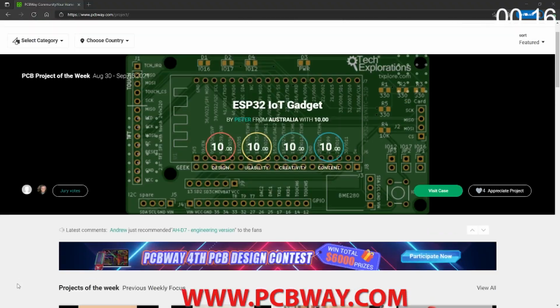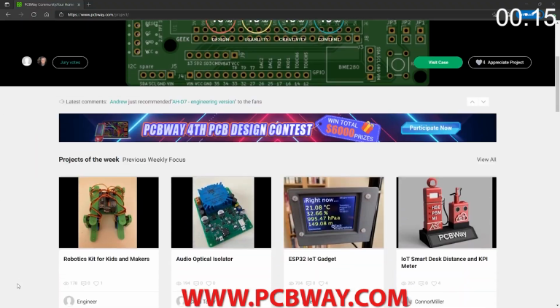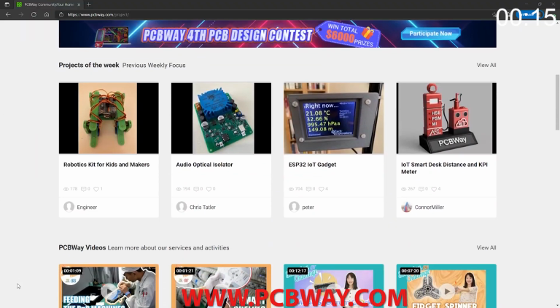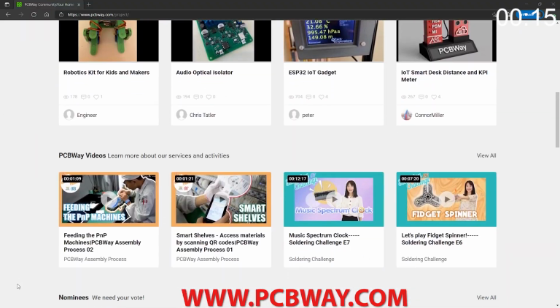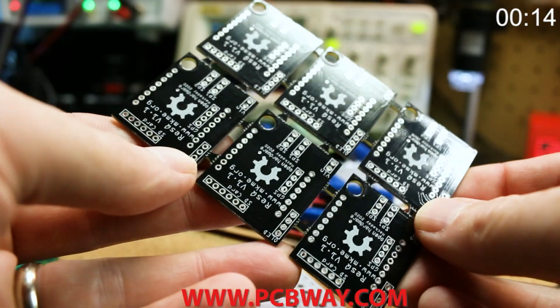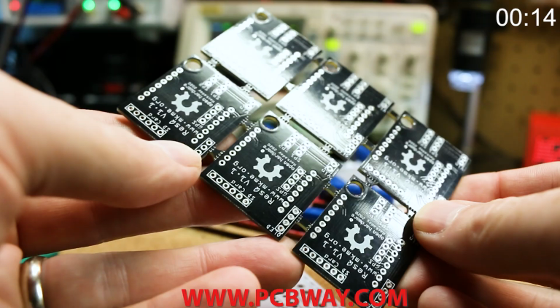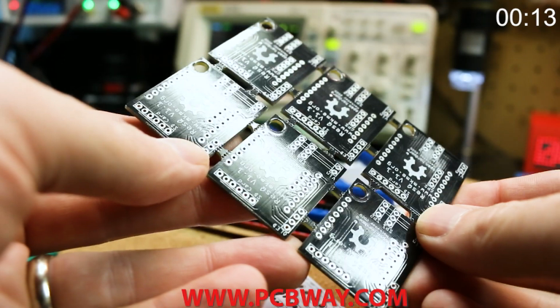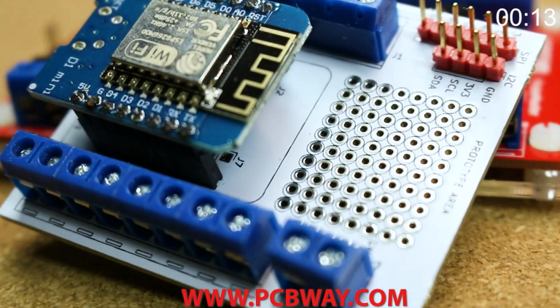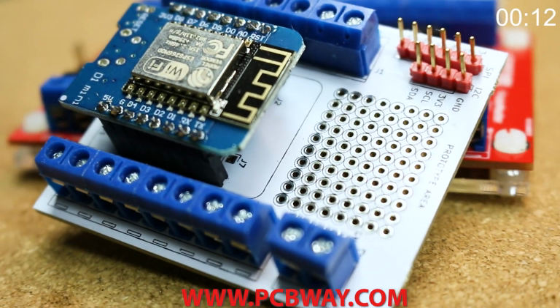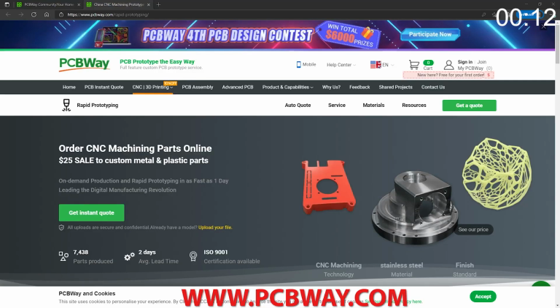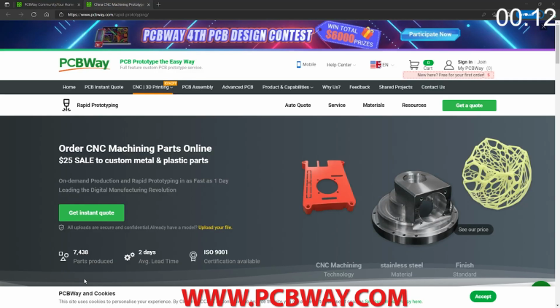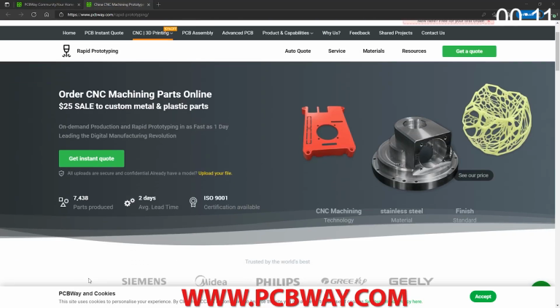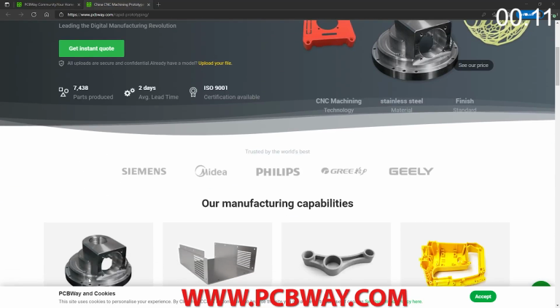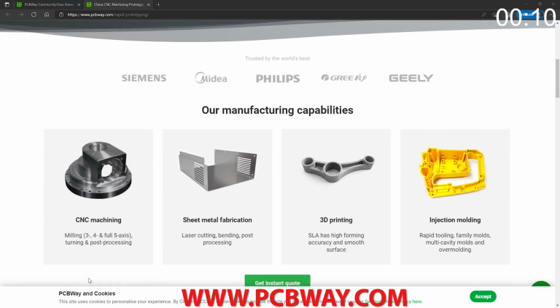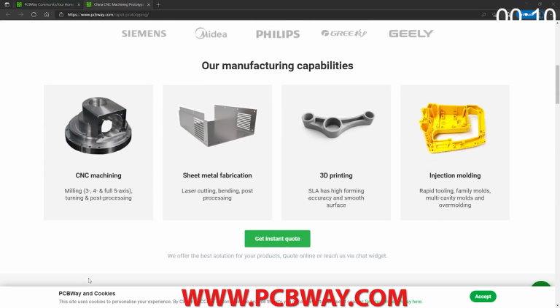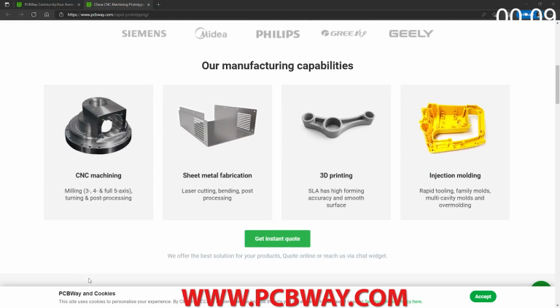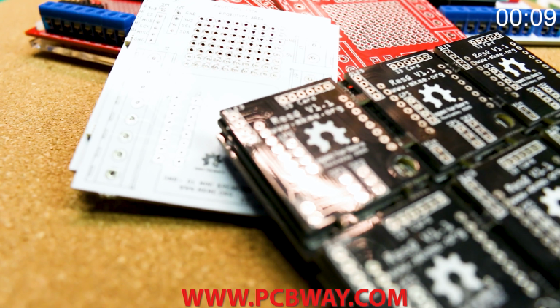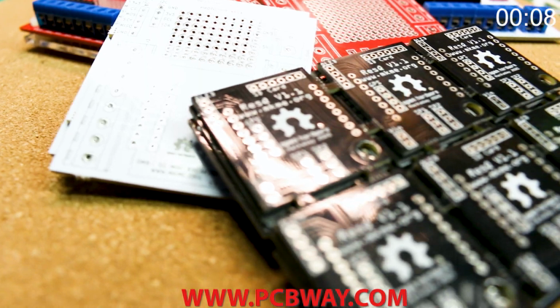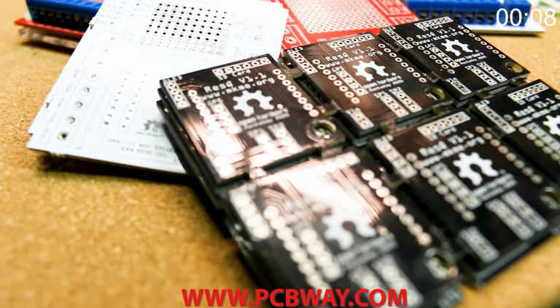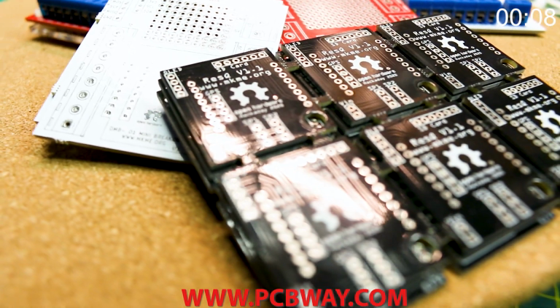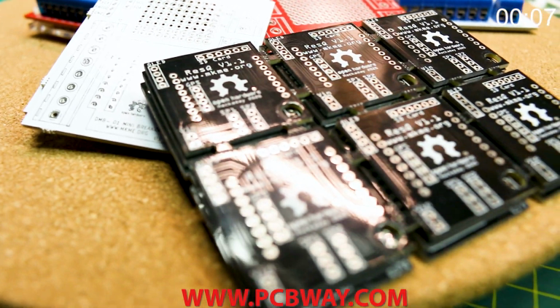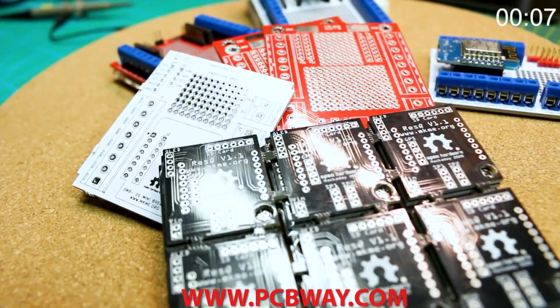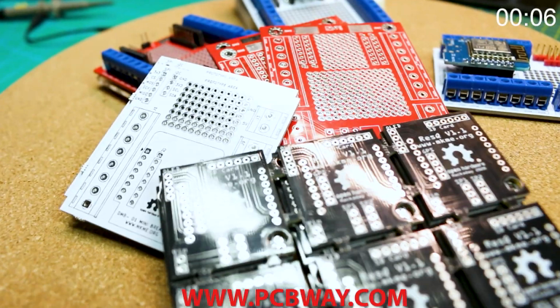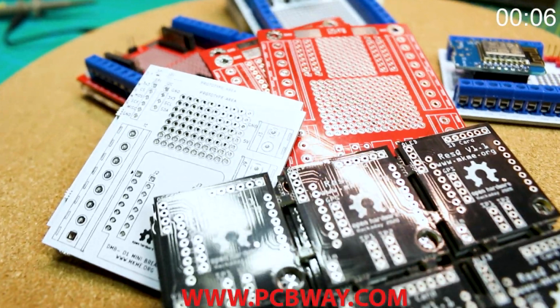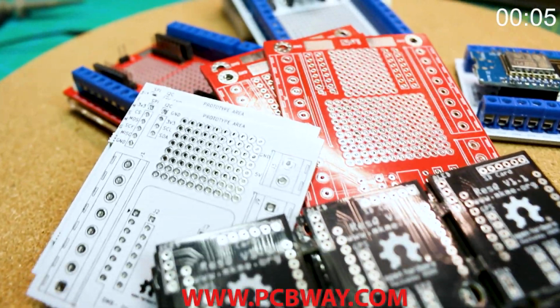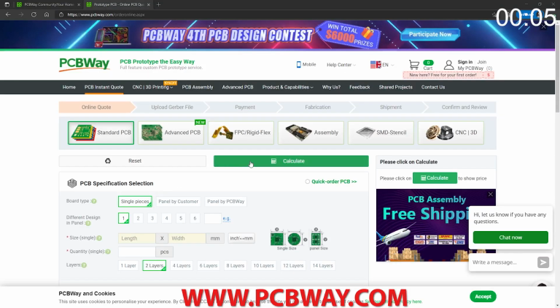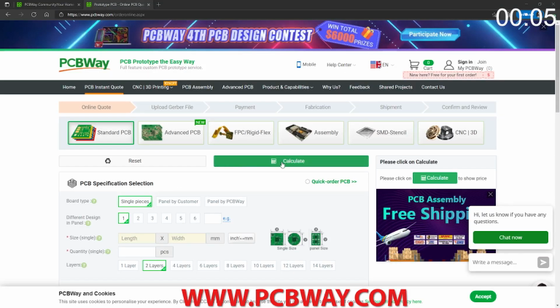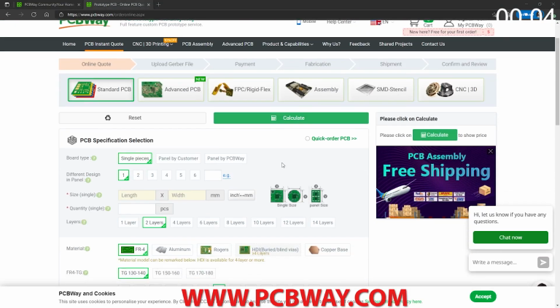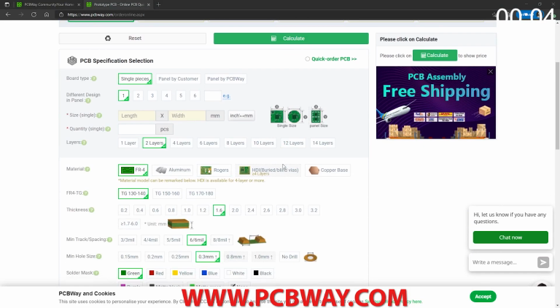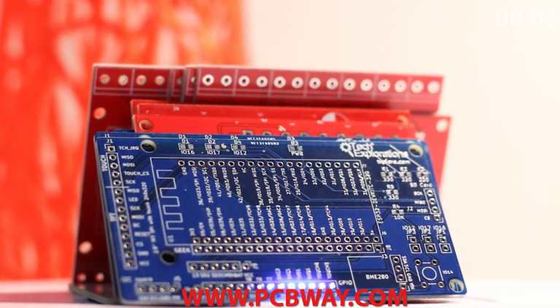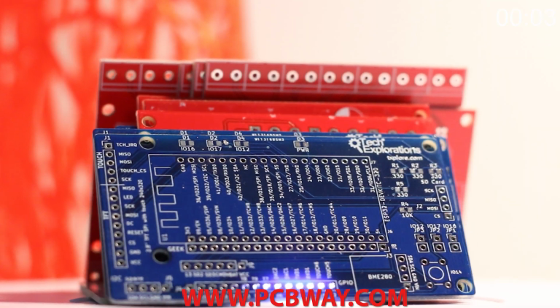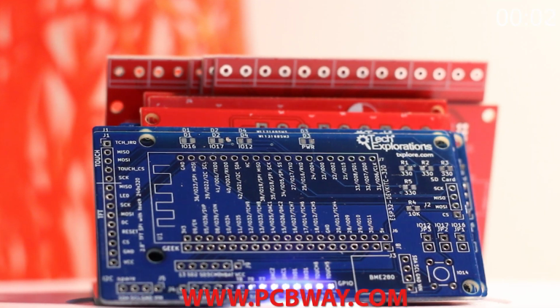This episode is brought to you in part by PCBWay. Check them out at the link below for your next electronics project. They offer competitive rates for all PCBs, parts and assembly, as well as 24/7 tracking of your order from start to finish.